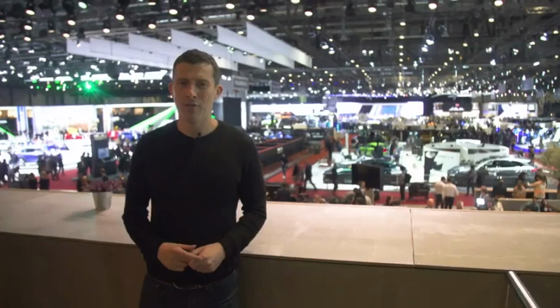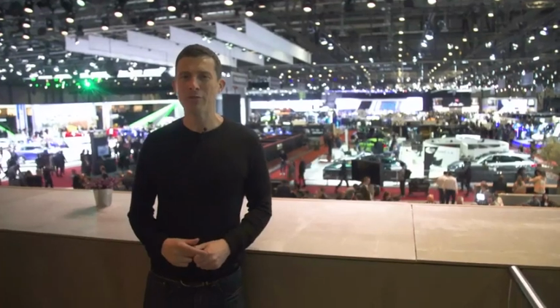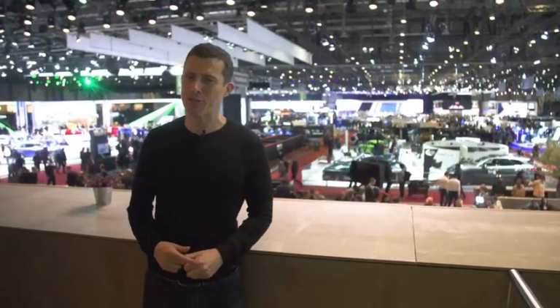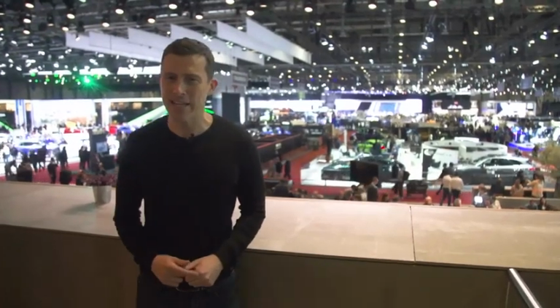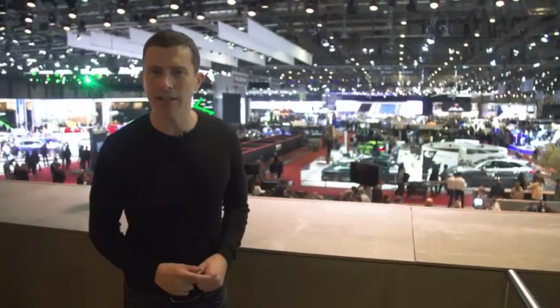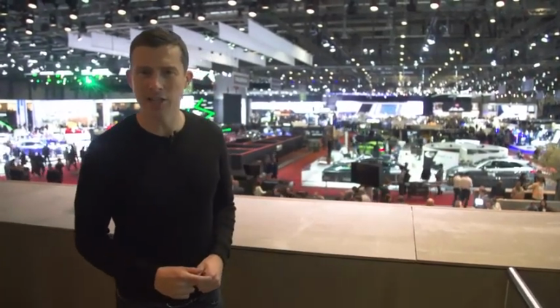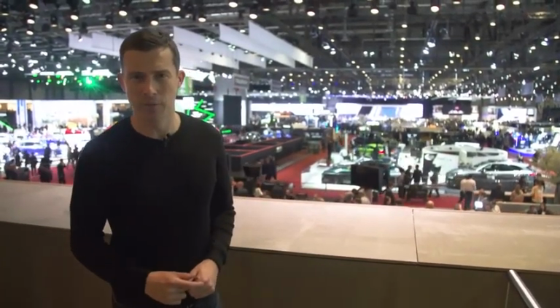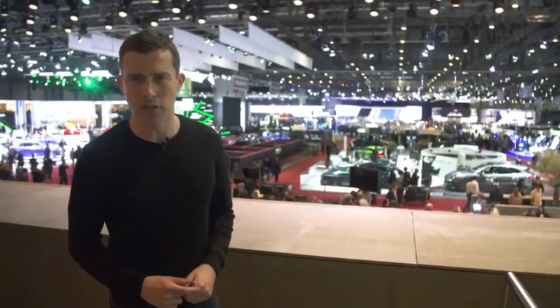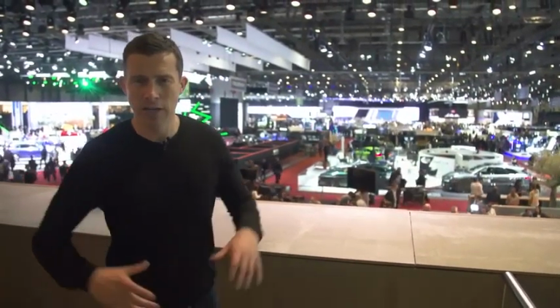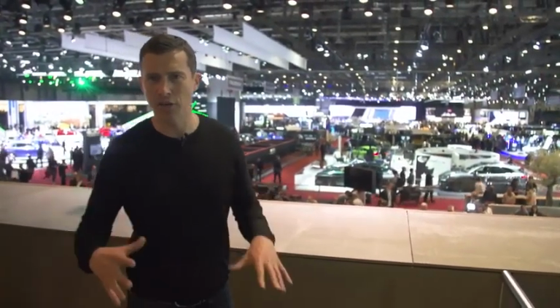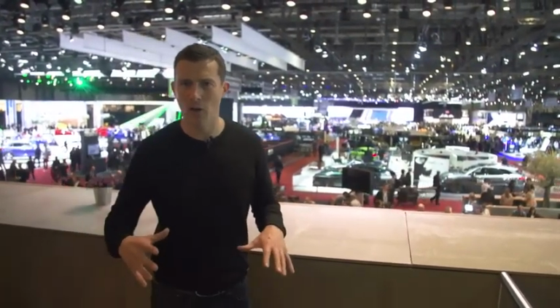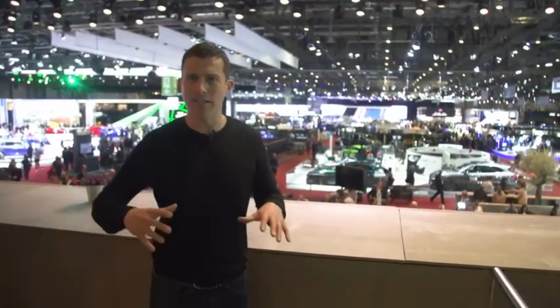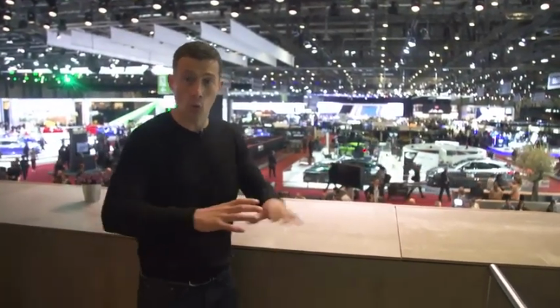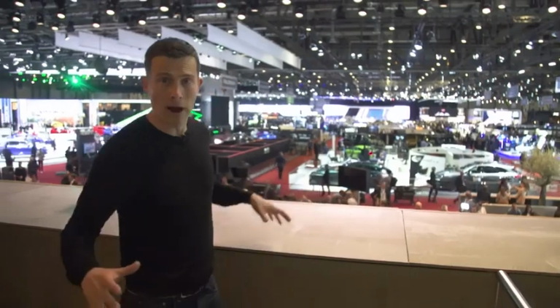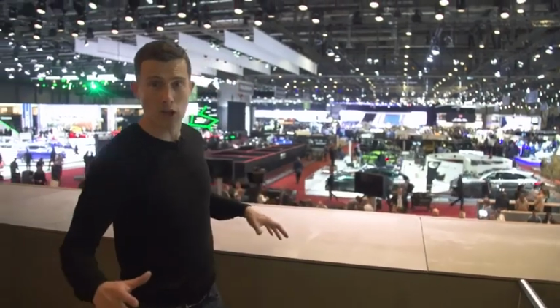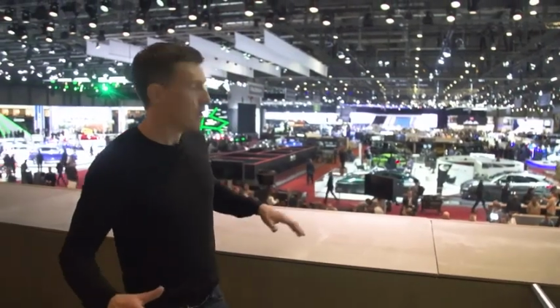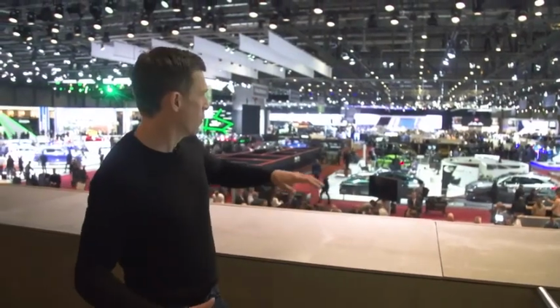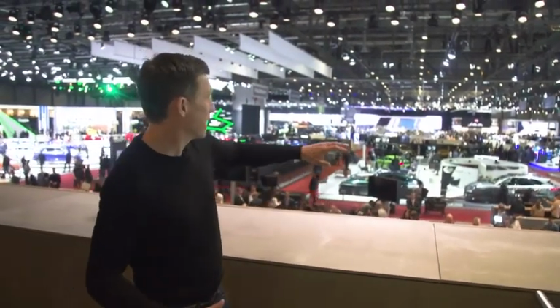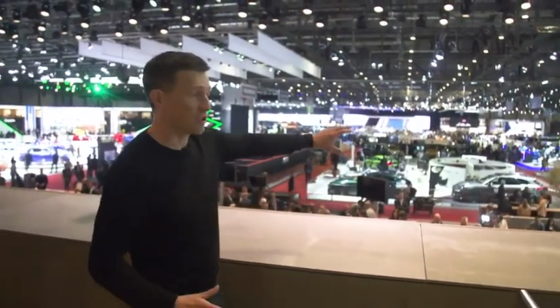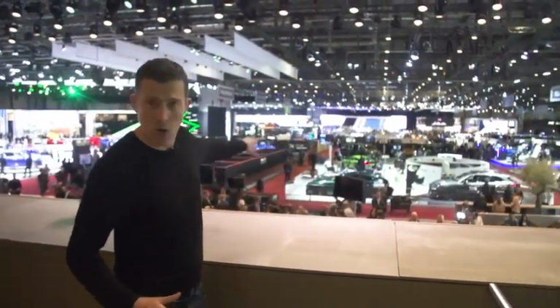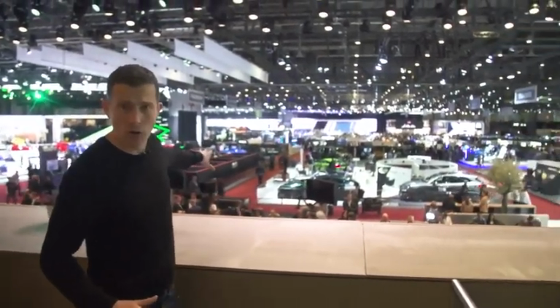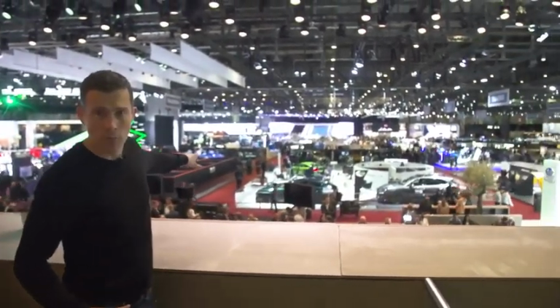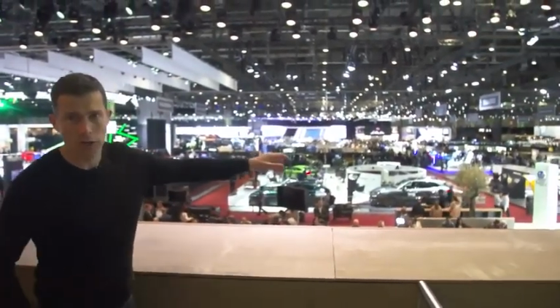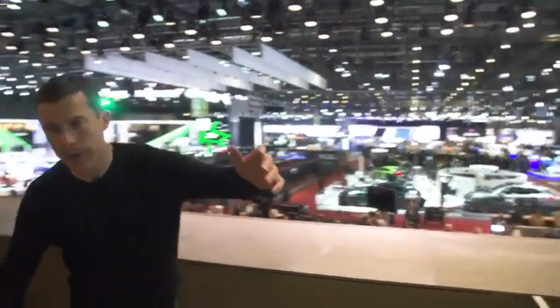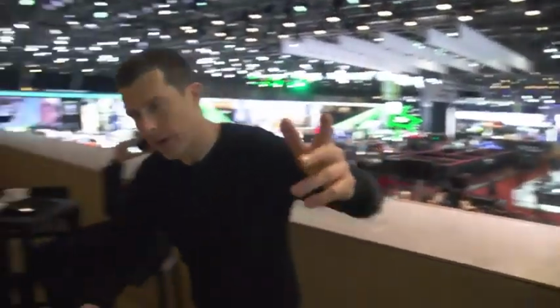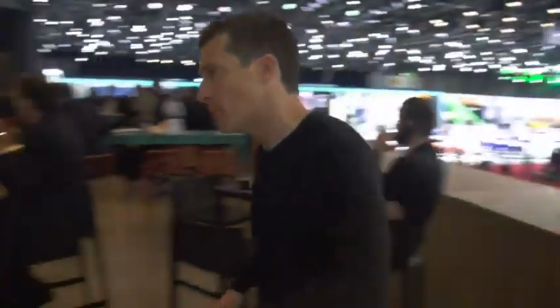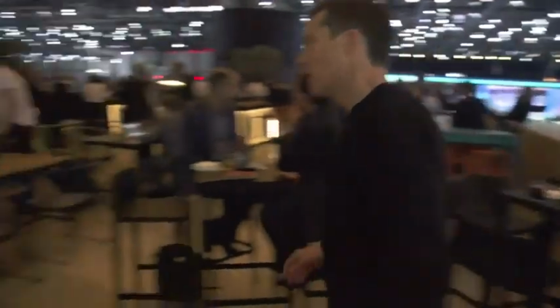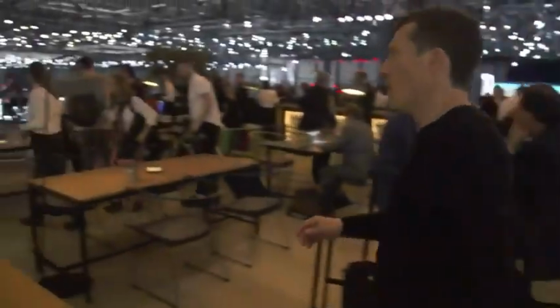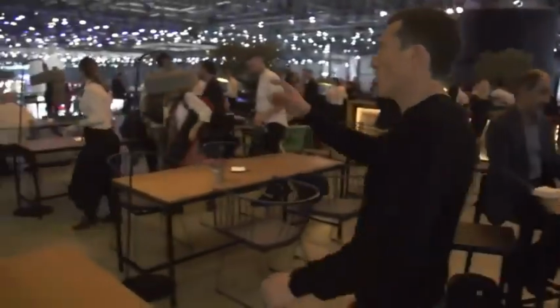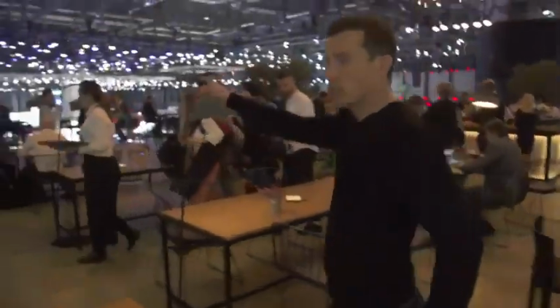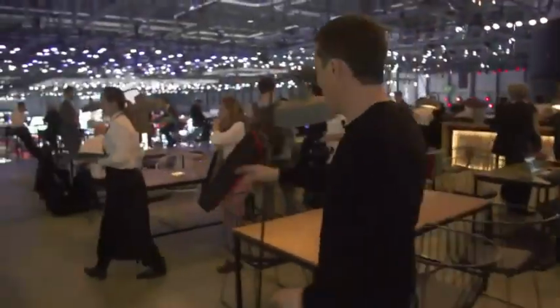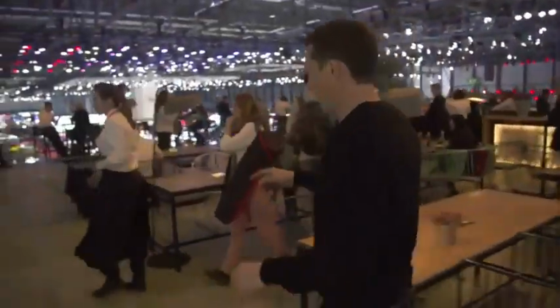Welcome to the 2019 Geneva Motor Show. In this video, I'm going to take you all around the show, which includes this hall, but also this hall over here.